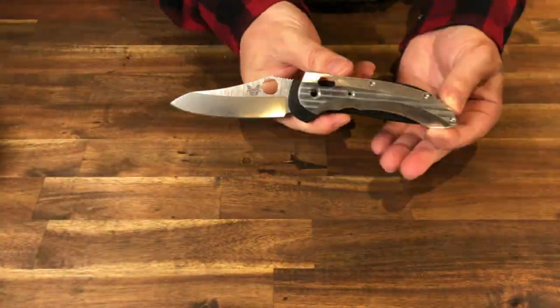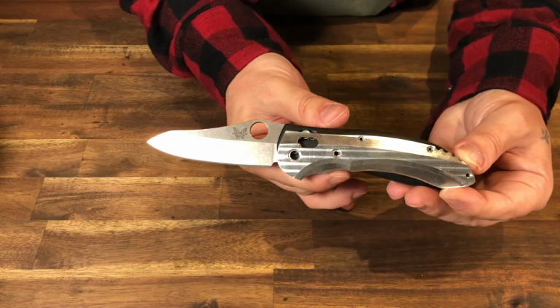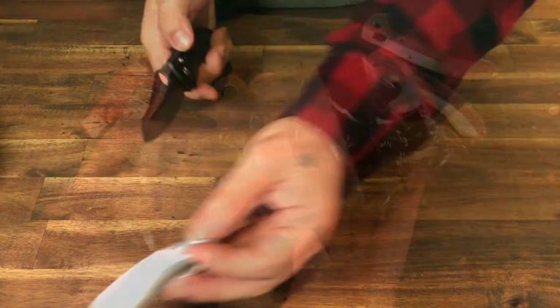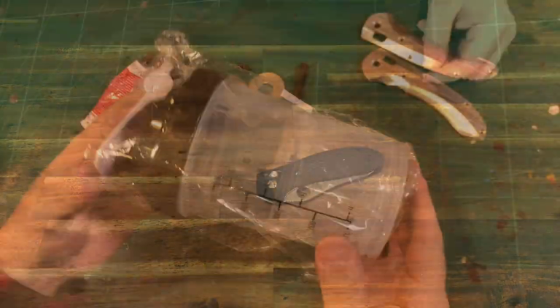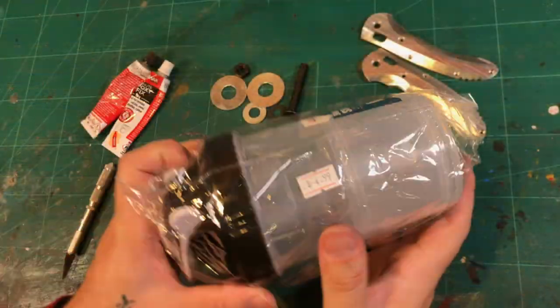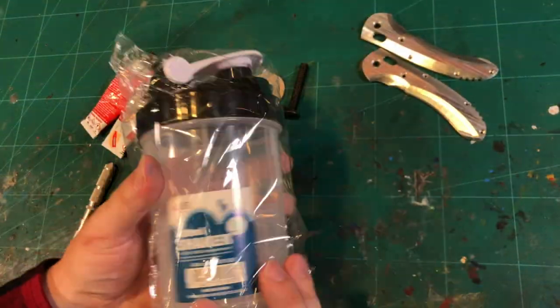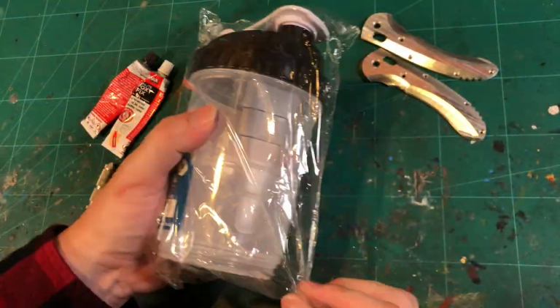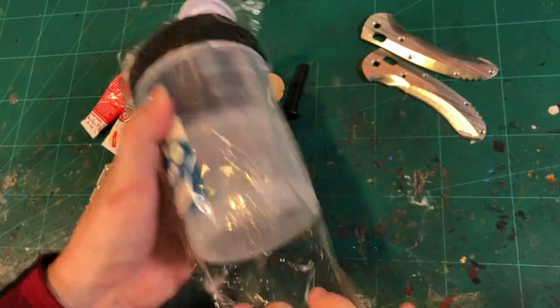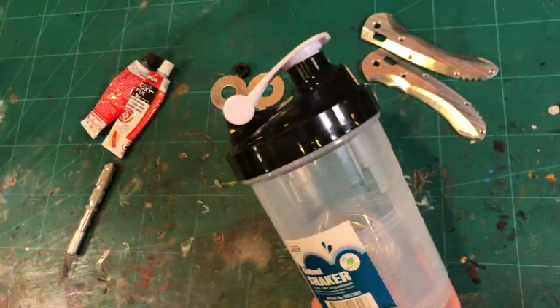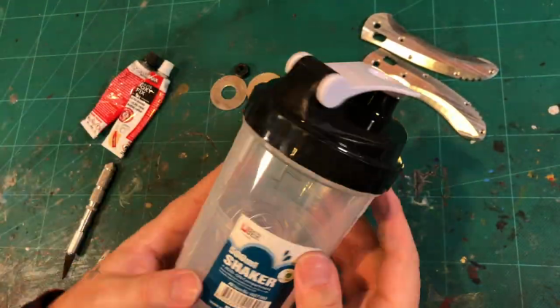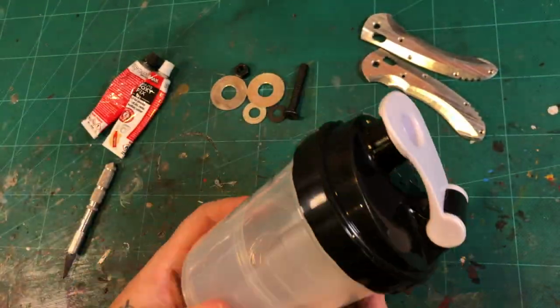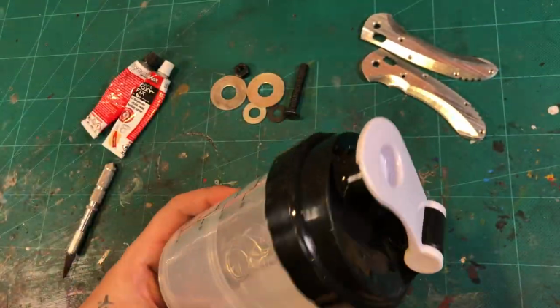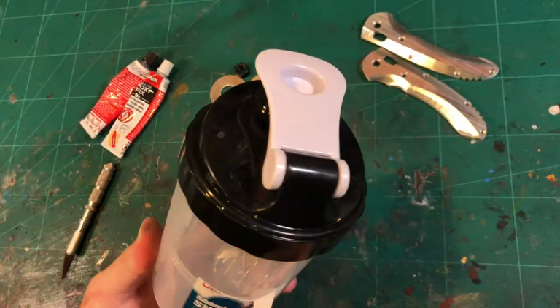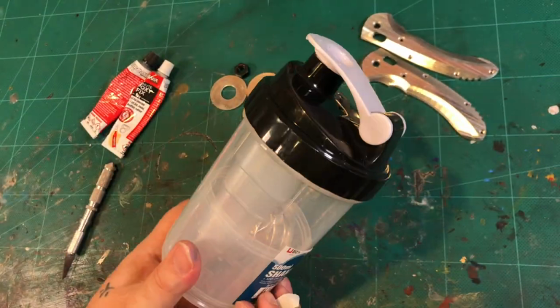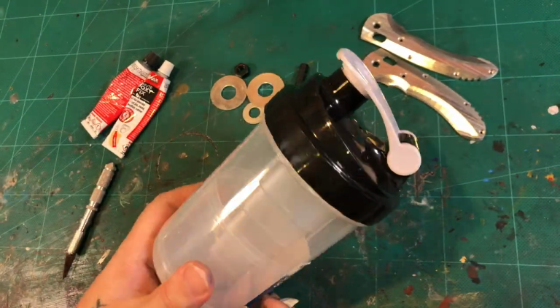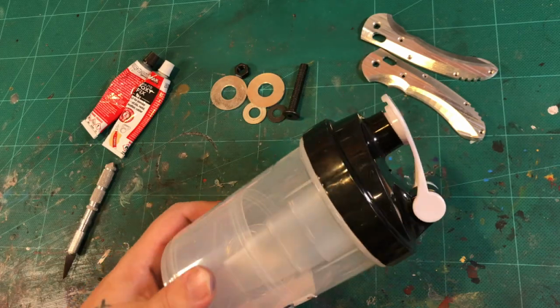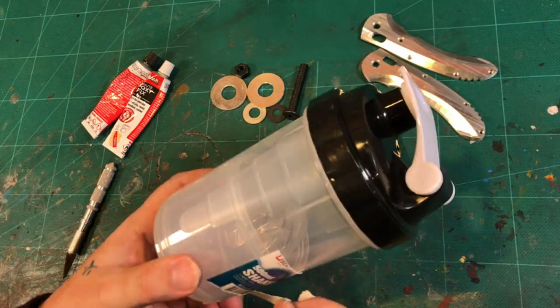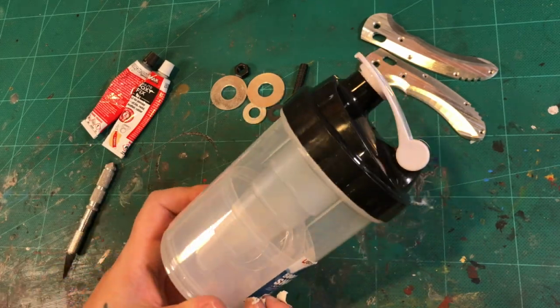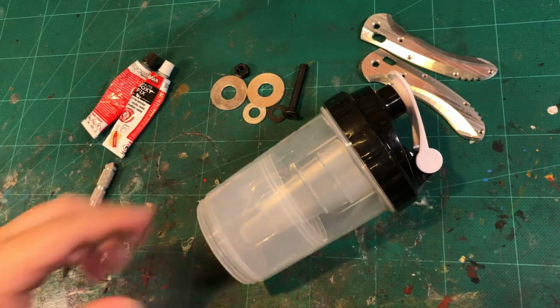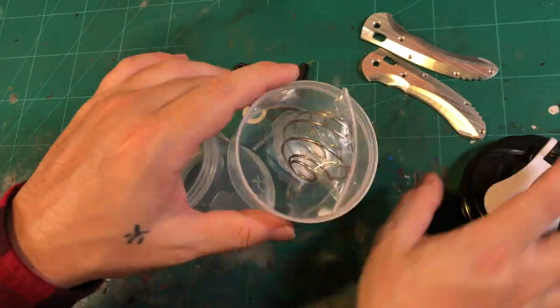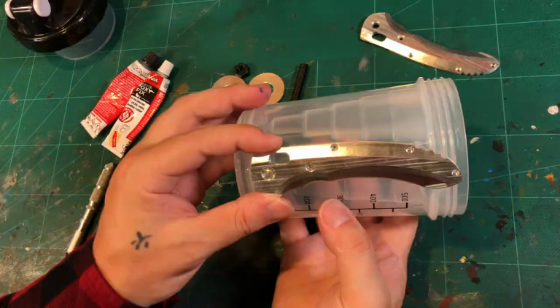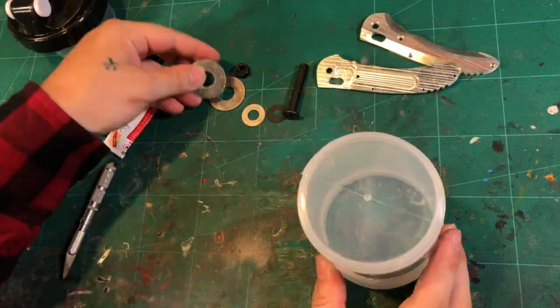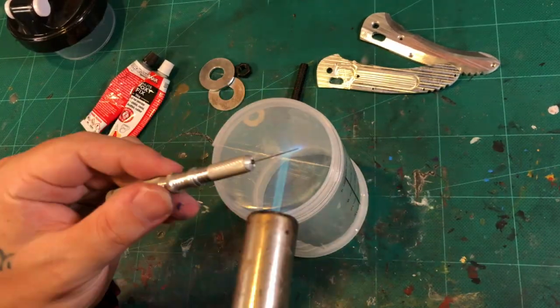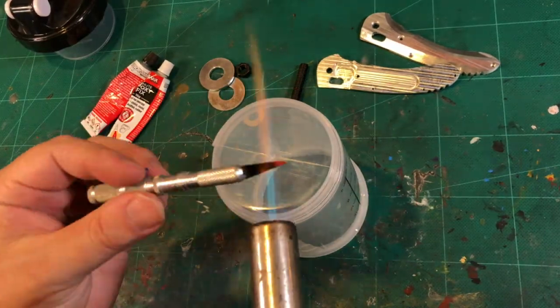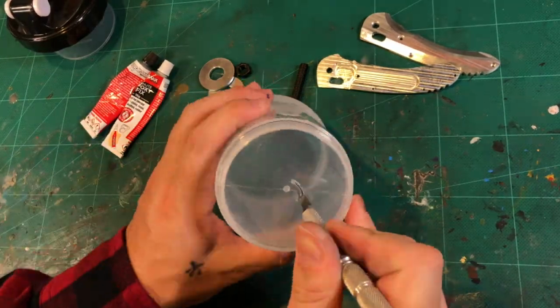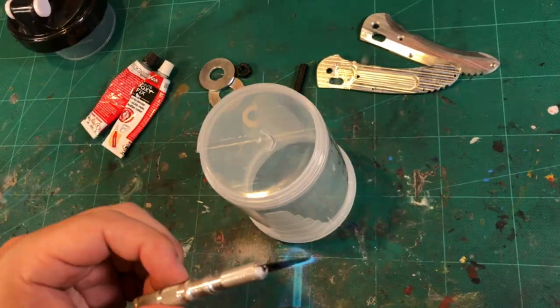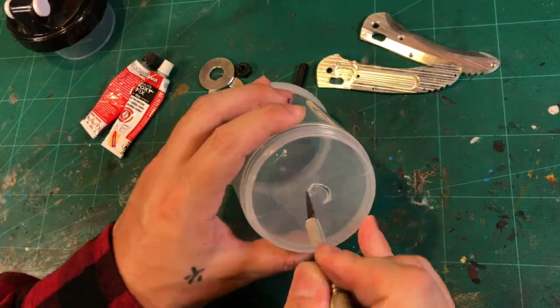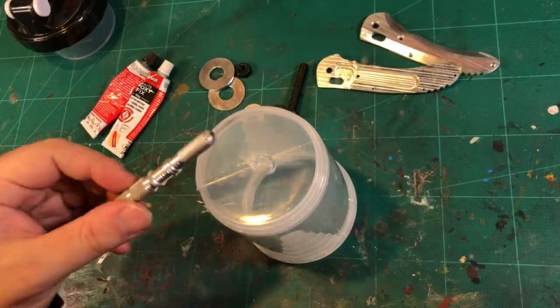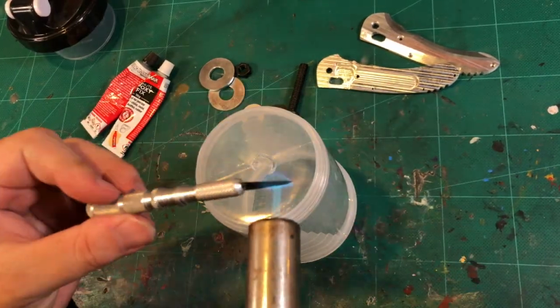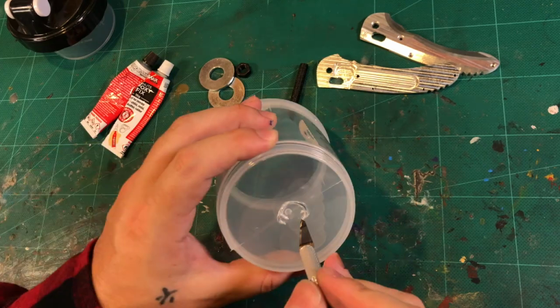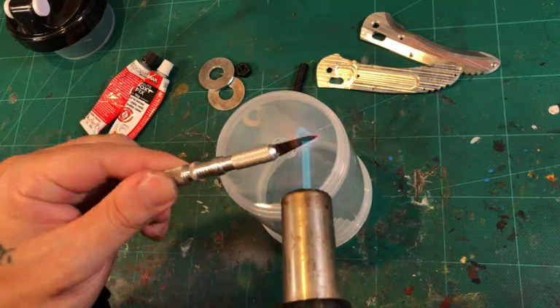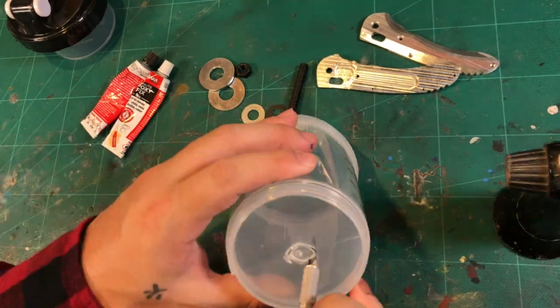I'm using a protein shaker I got for $4.99. Should last longer than the actual shakers I use — that I forgot to clean that one time. Along with an assortment of nuts and bolts and some epoxy.